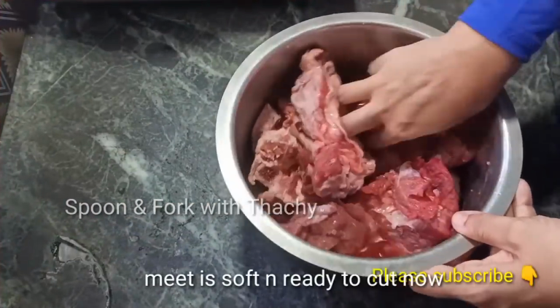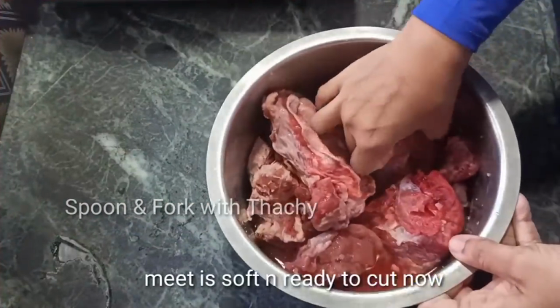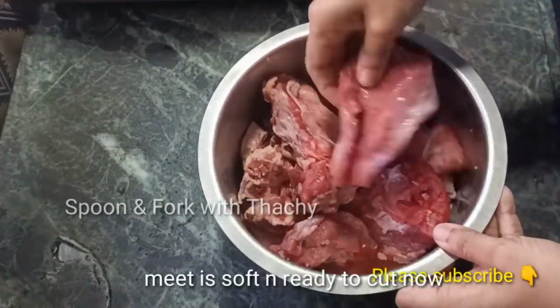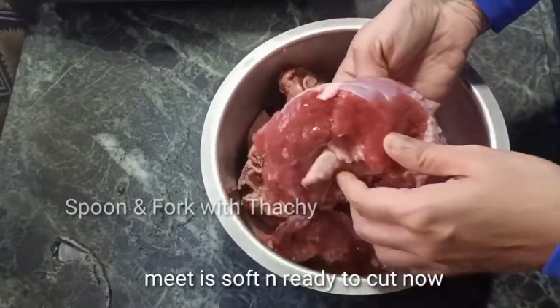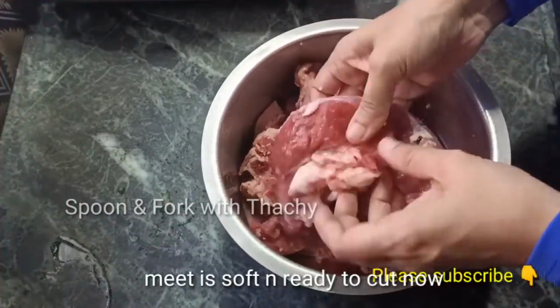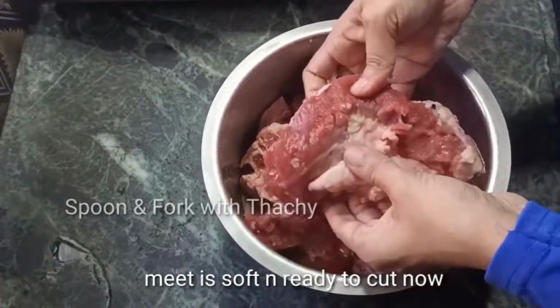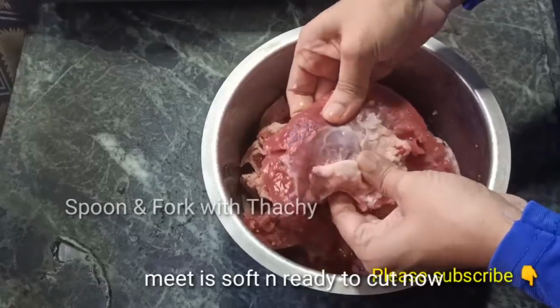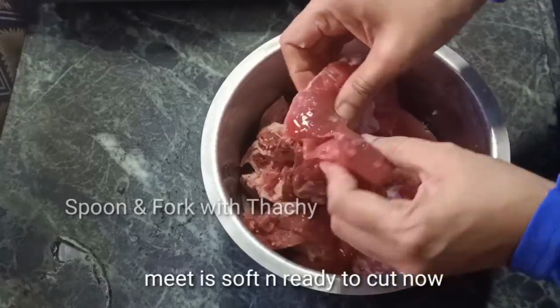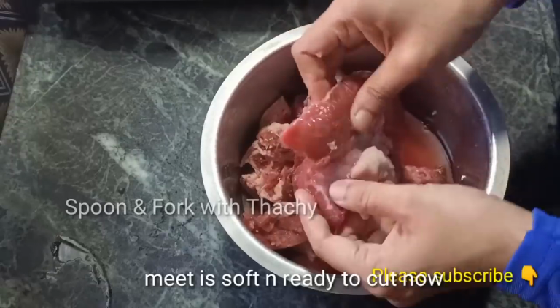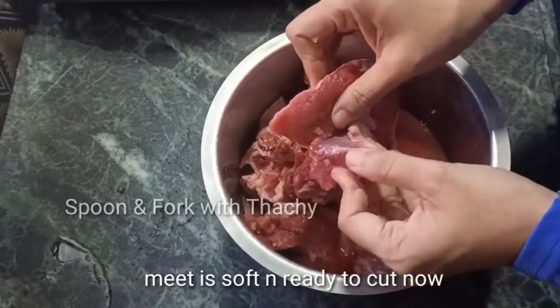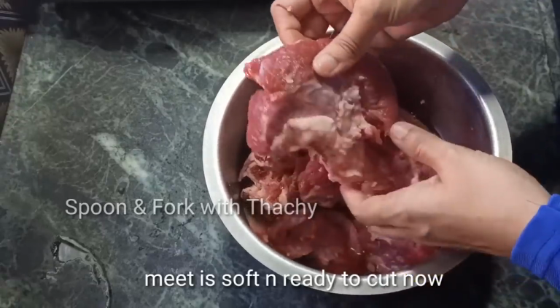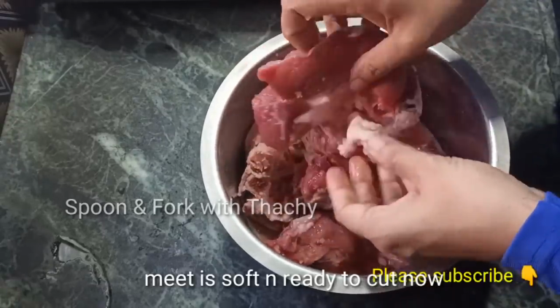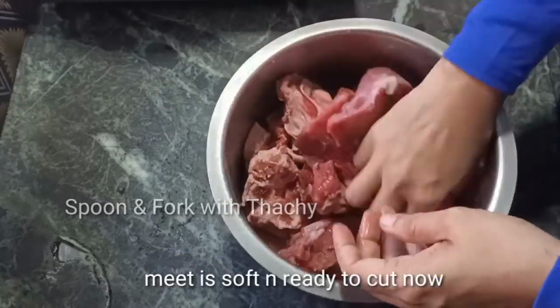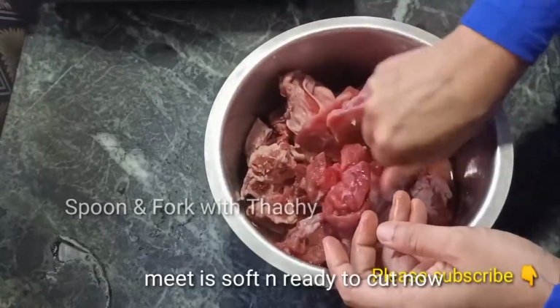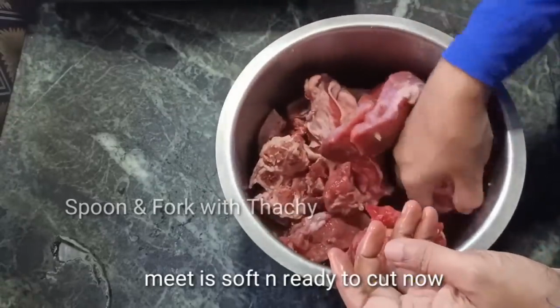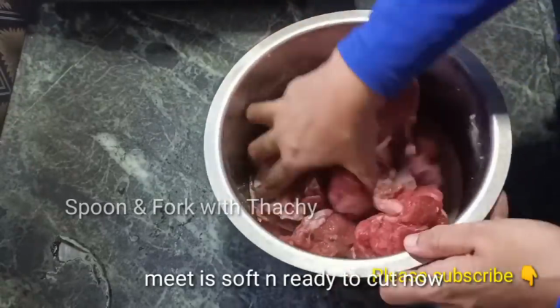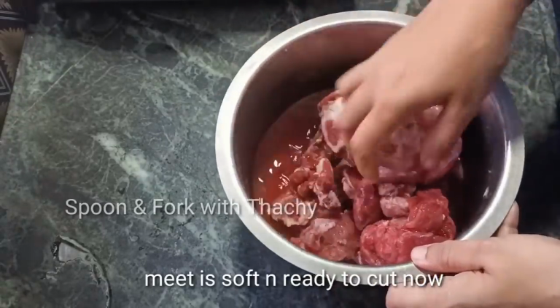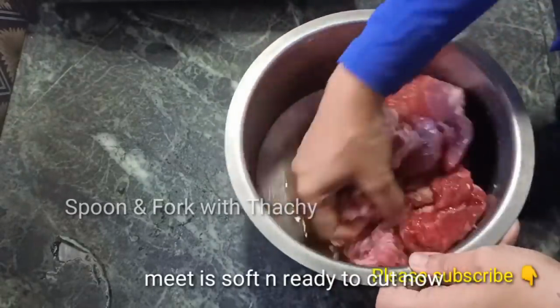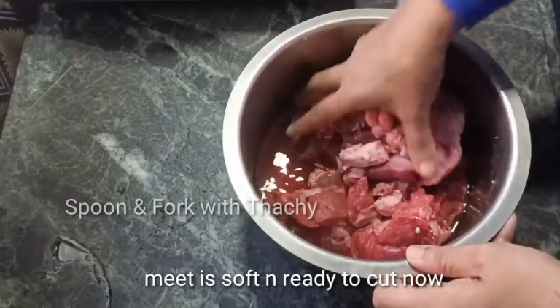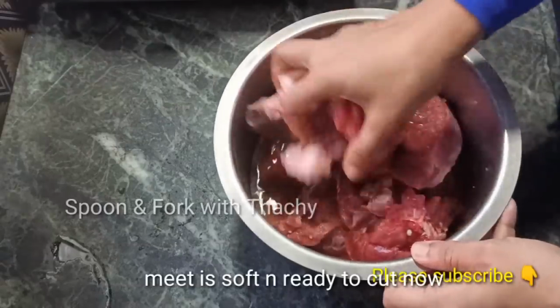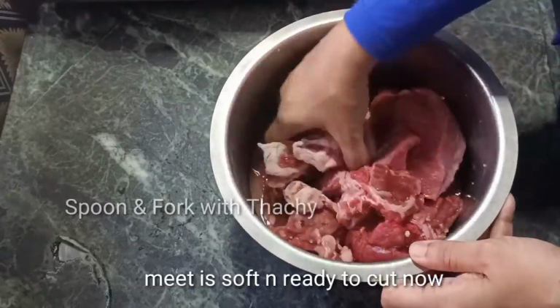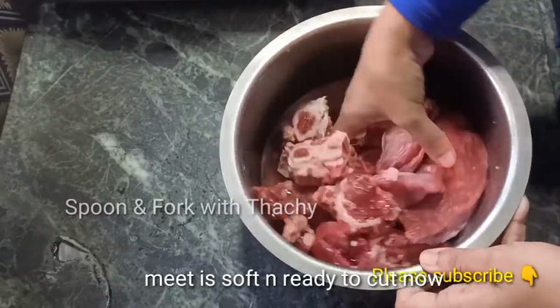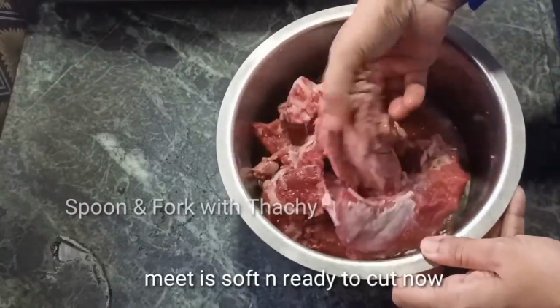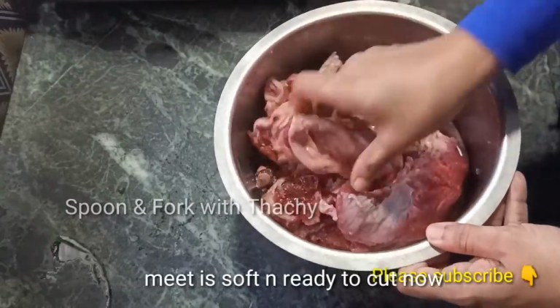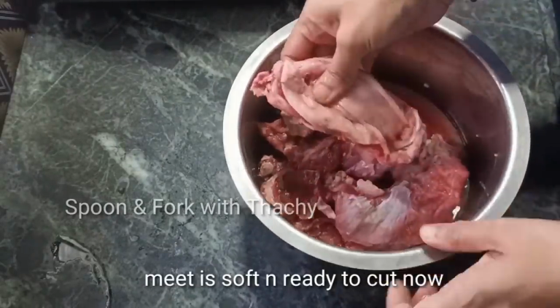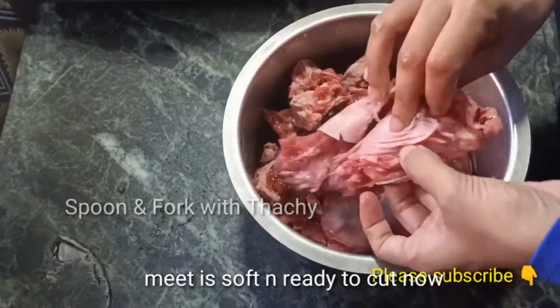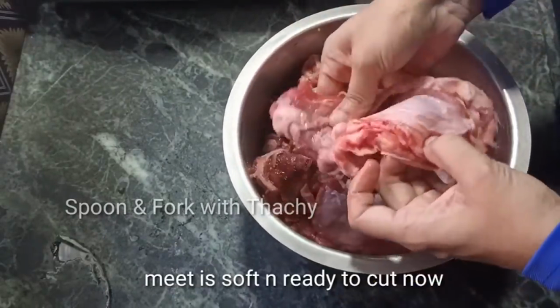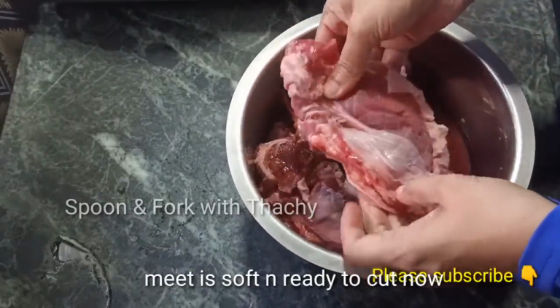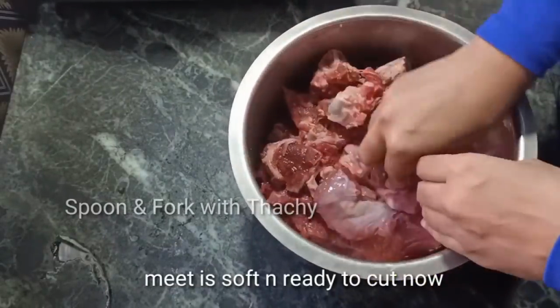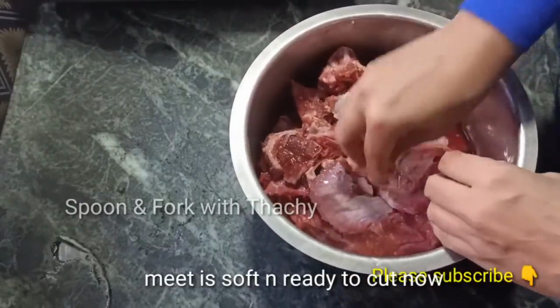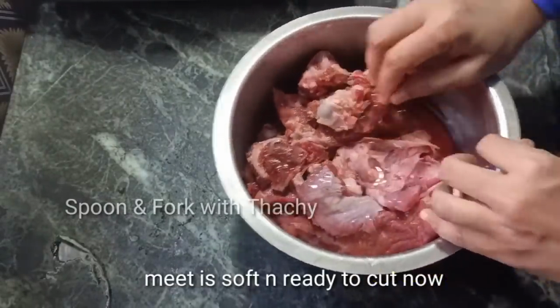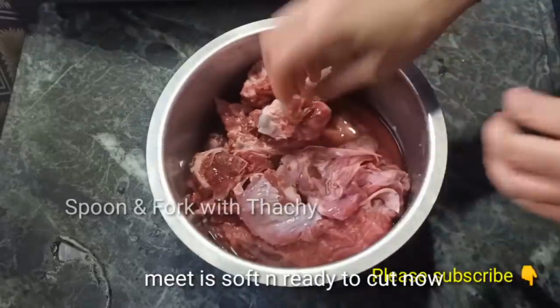Put the stick in the freezer and put the ice in the freezer. The trick is useful. Try and put the stick in the freezer, then we will put it in the freezer.